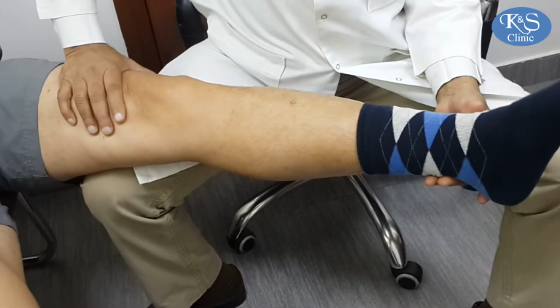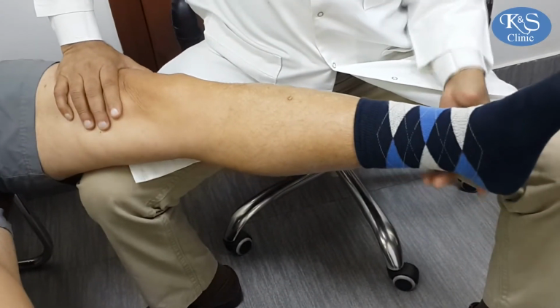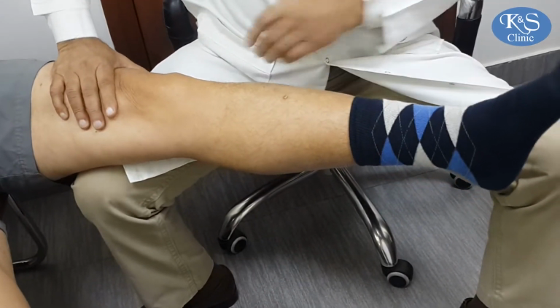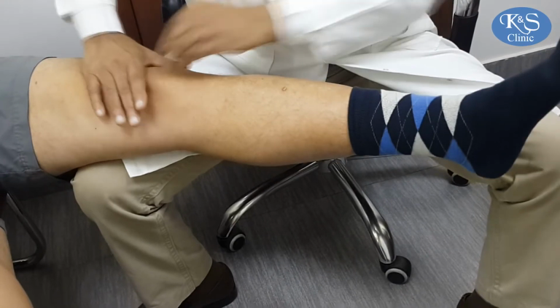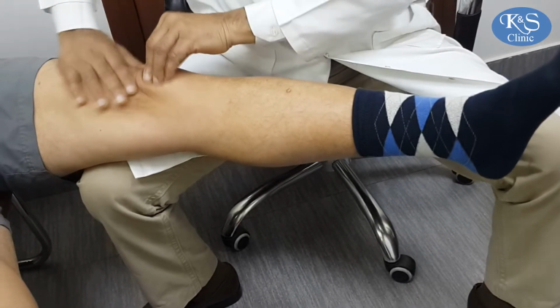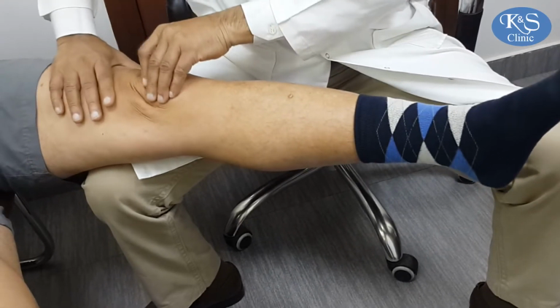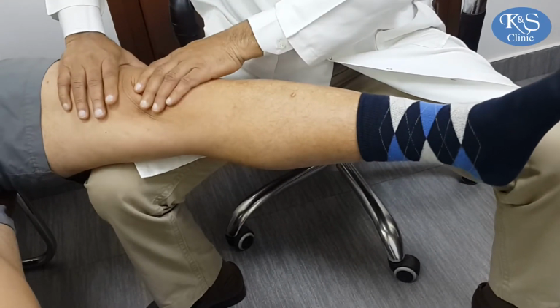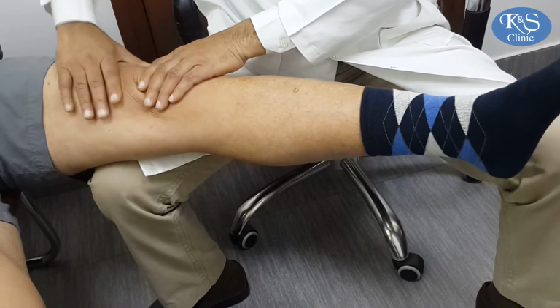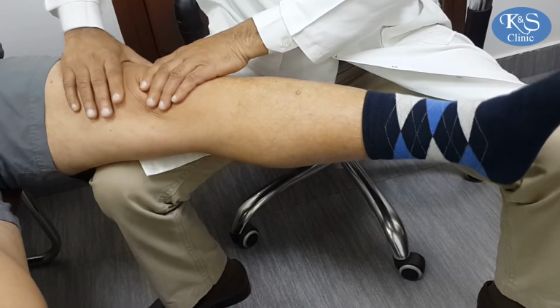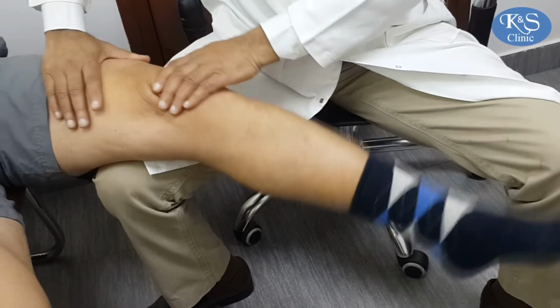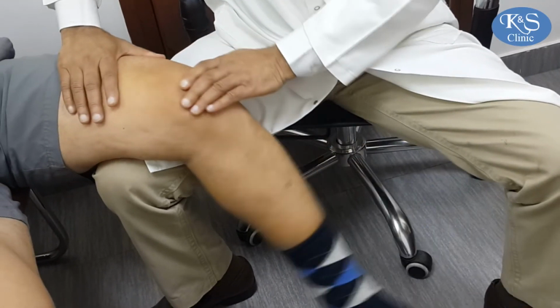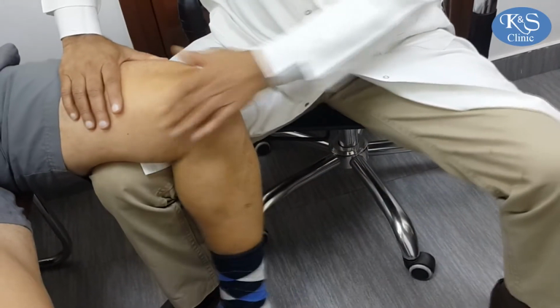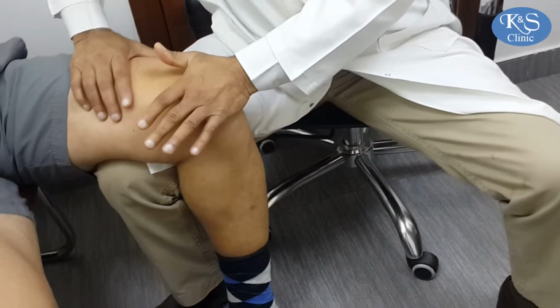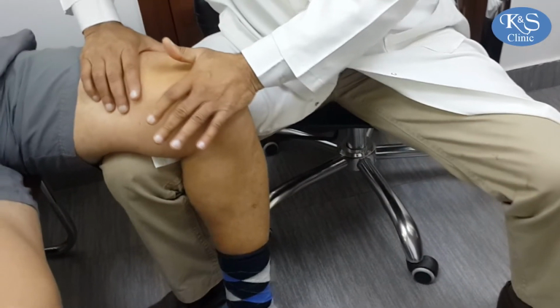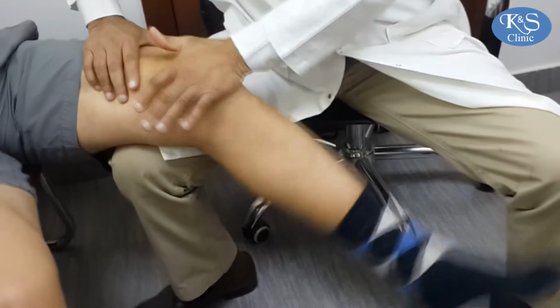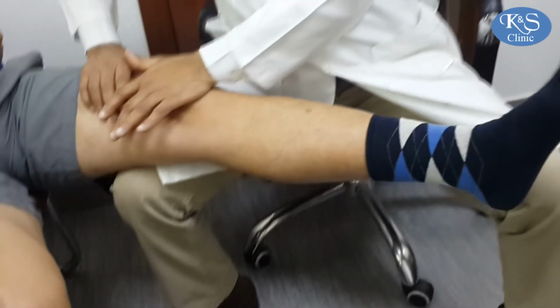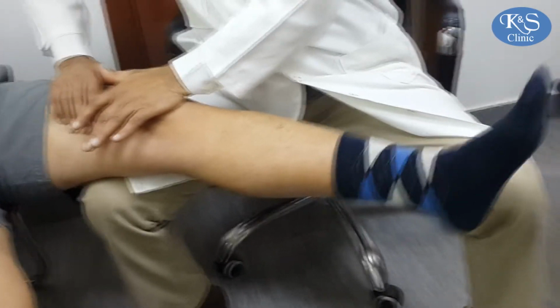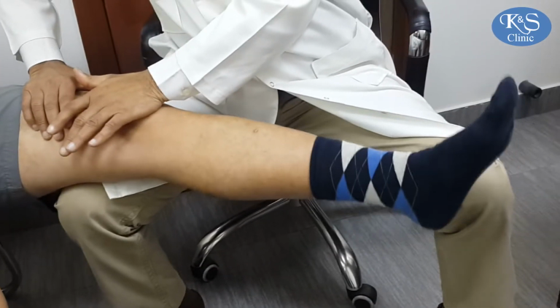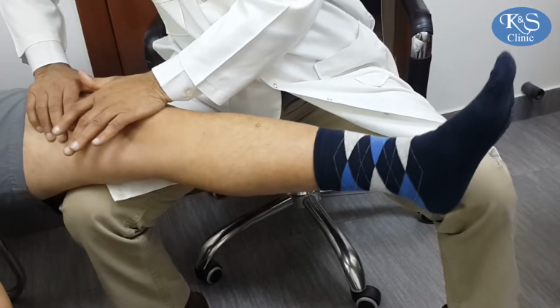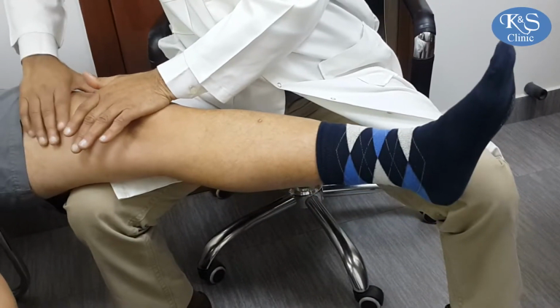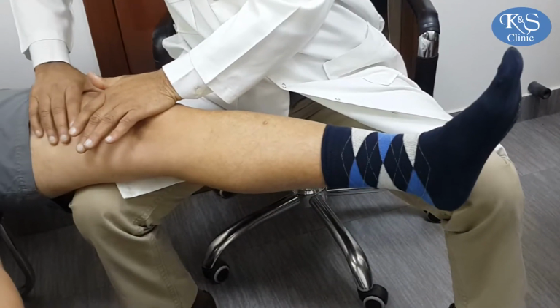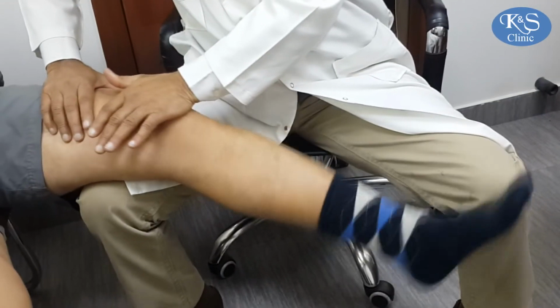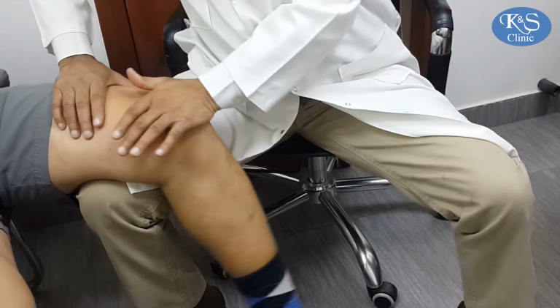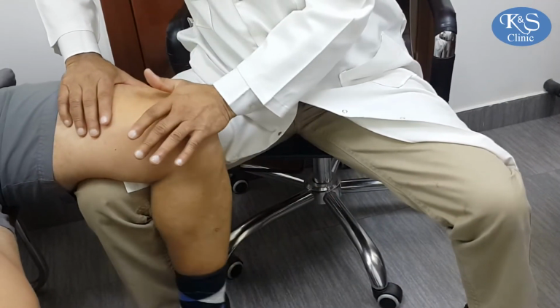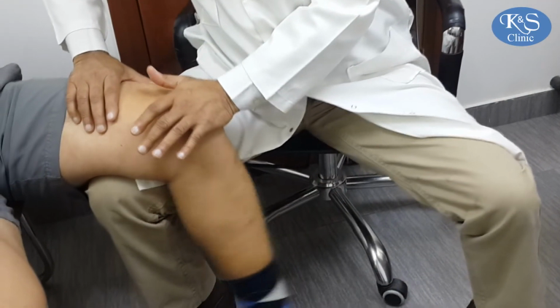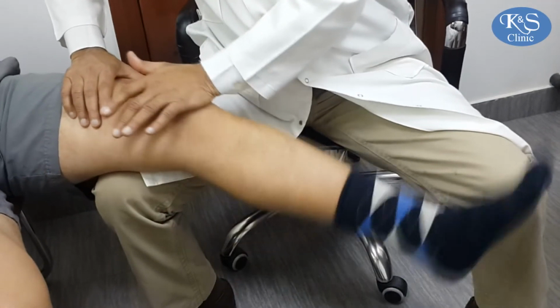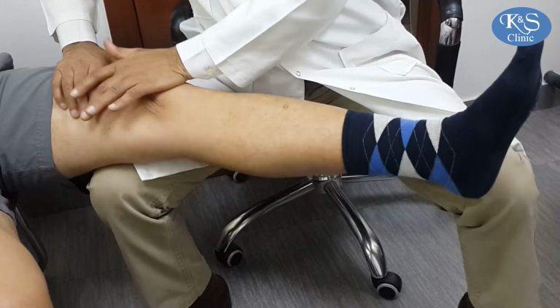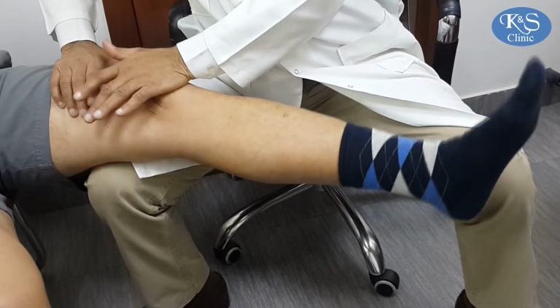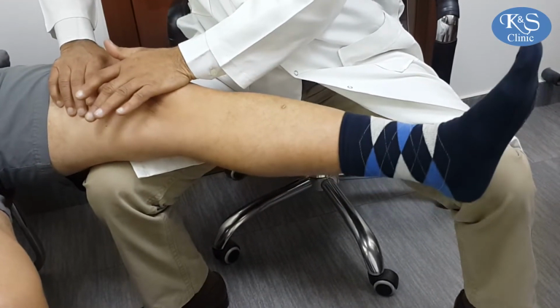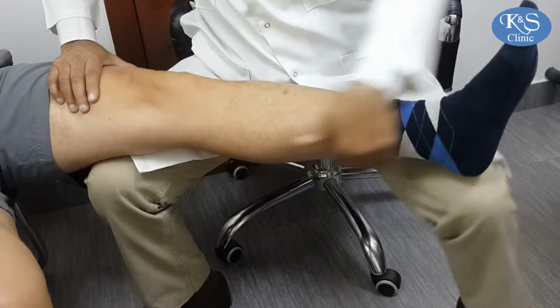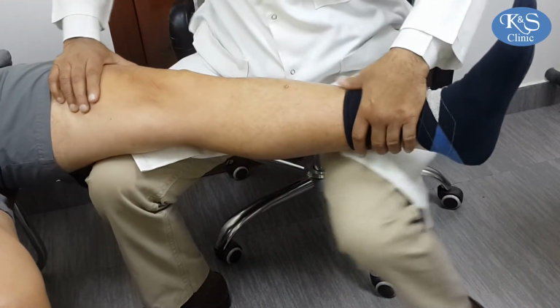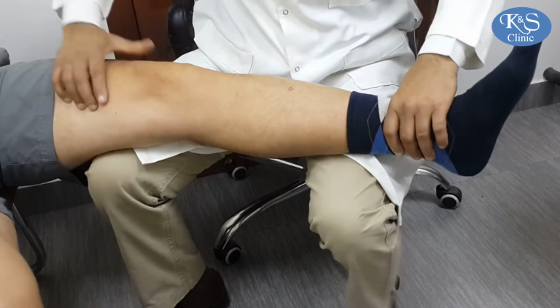I ask him to hold it here and I keep my finger here to feel. Bend the knee, extend the knee — I can feel the patellofemoral joint movement. You can also check active movement this way.